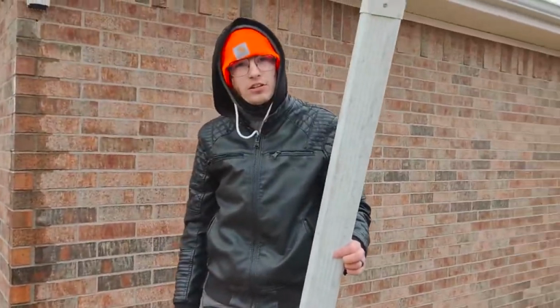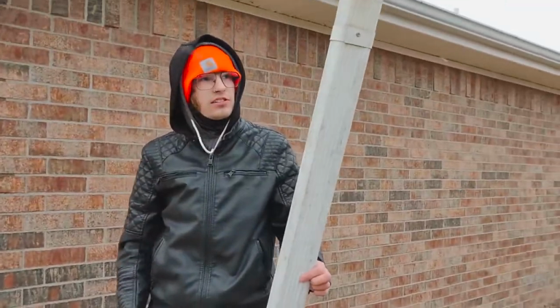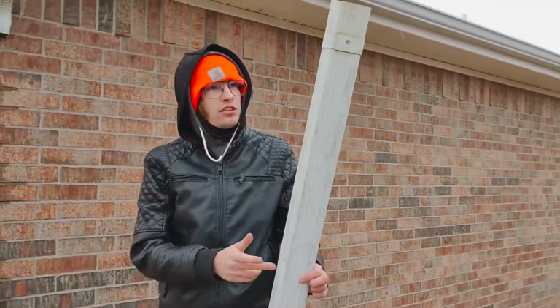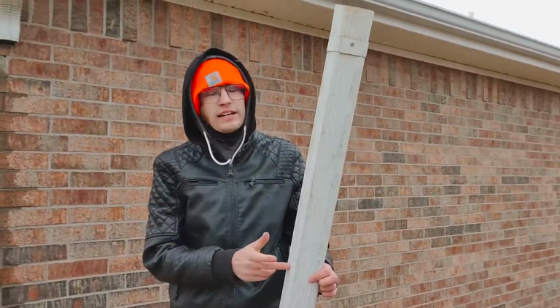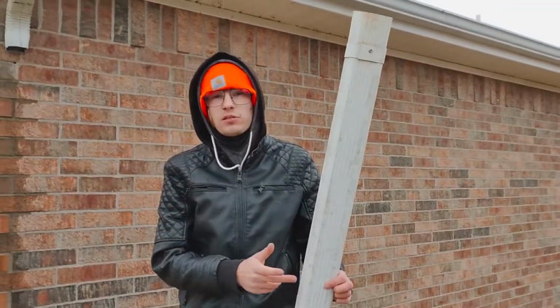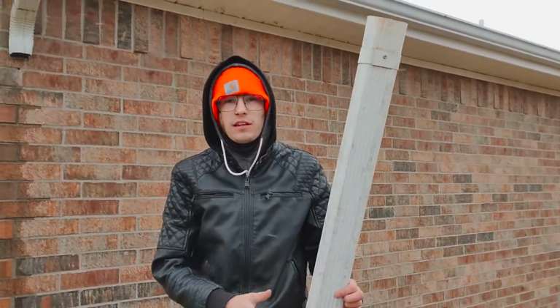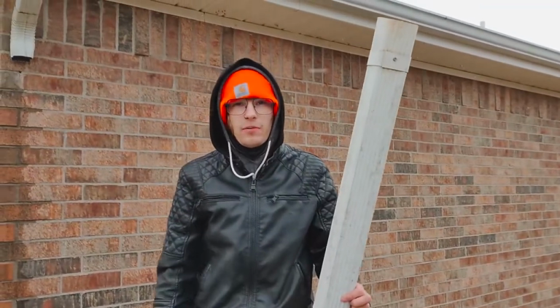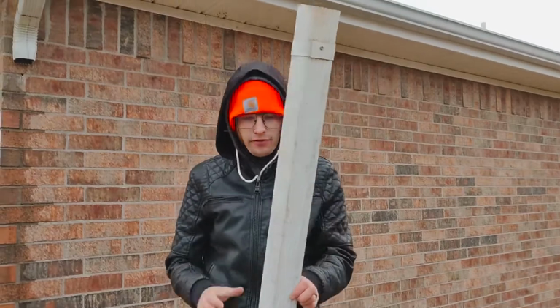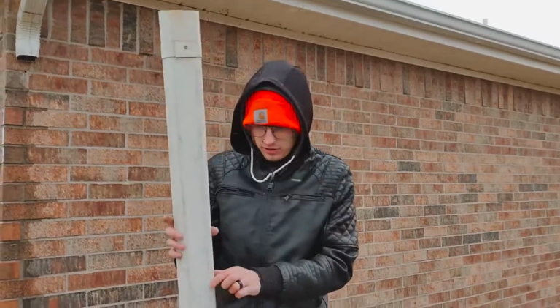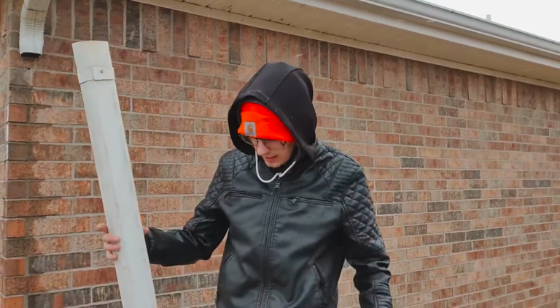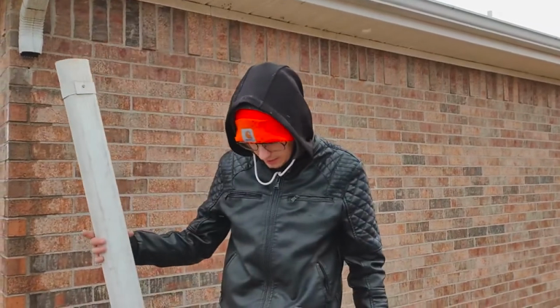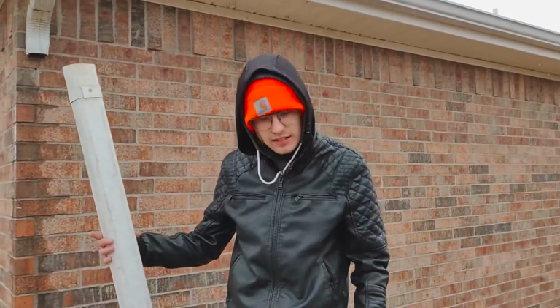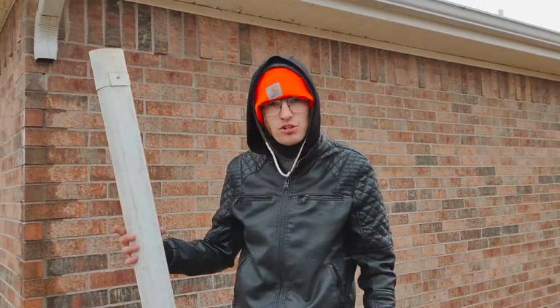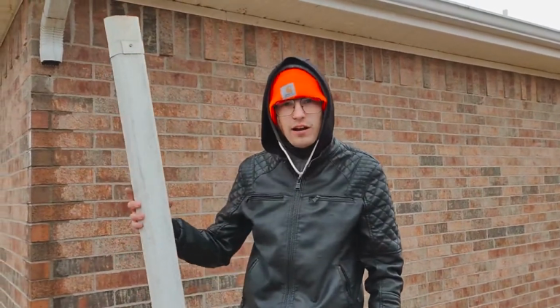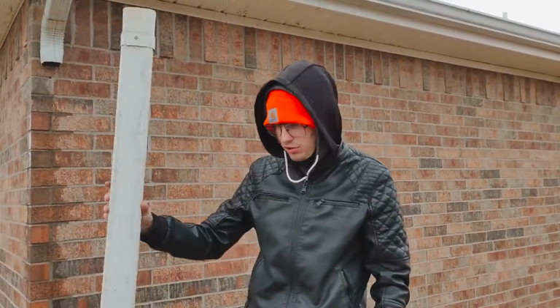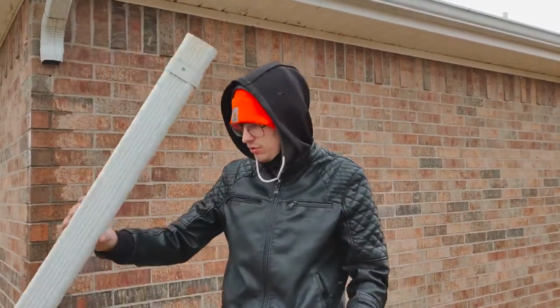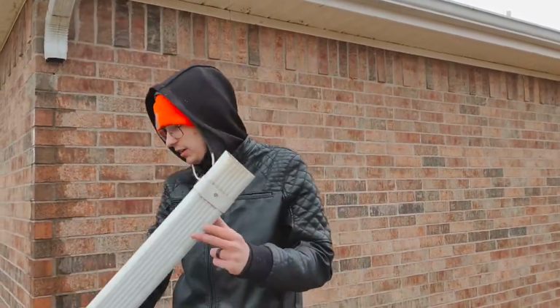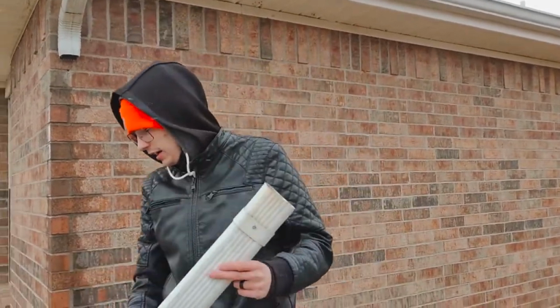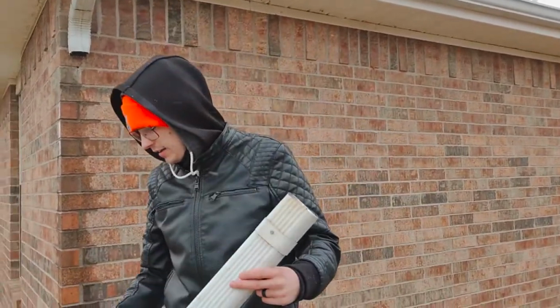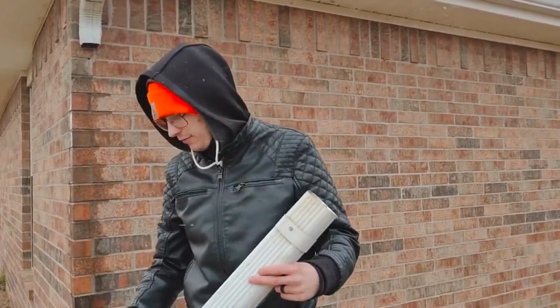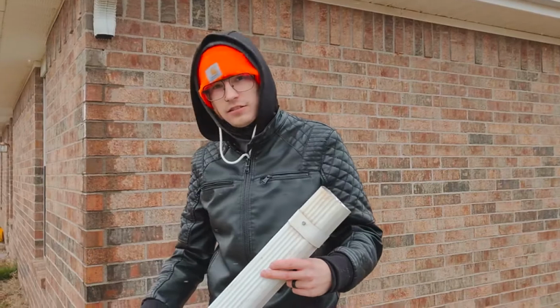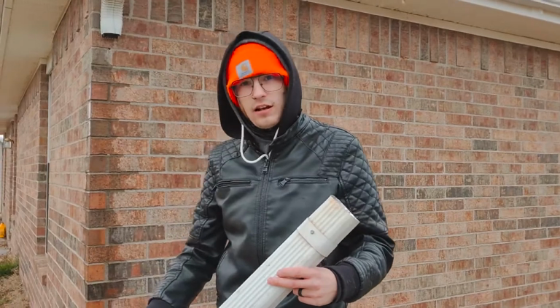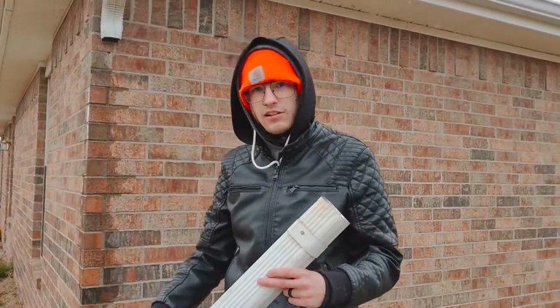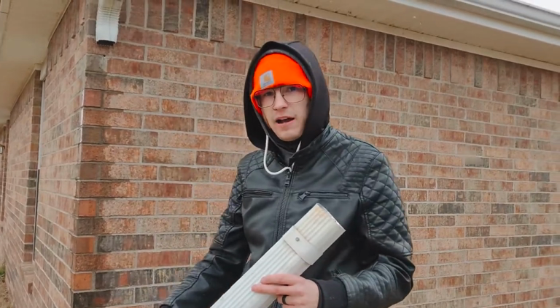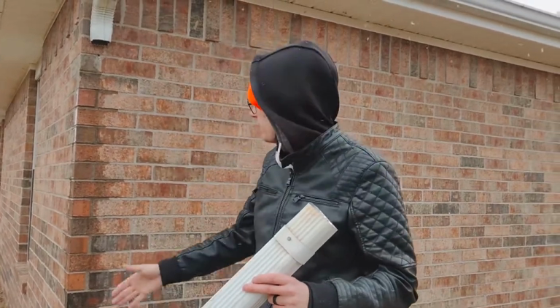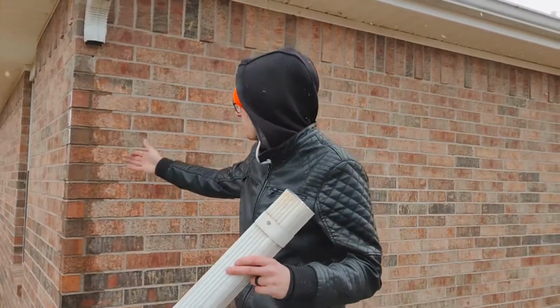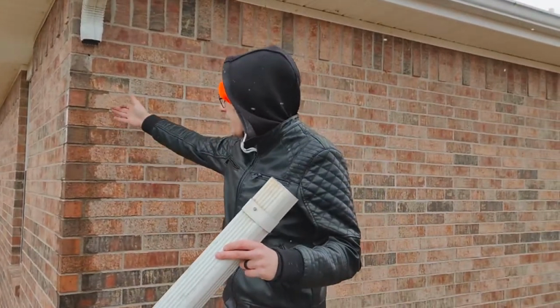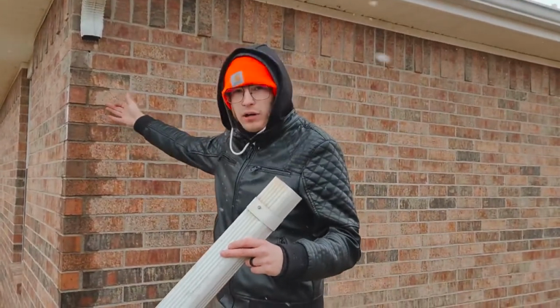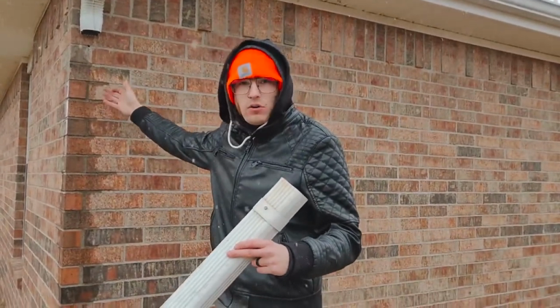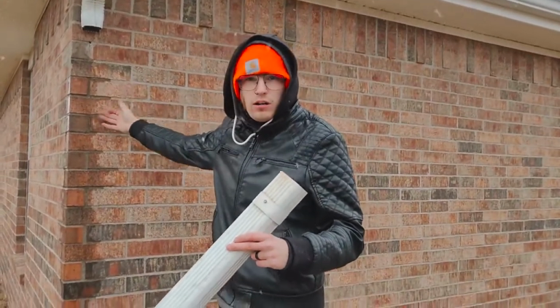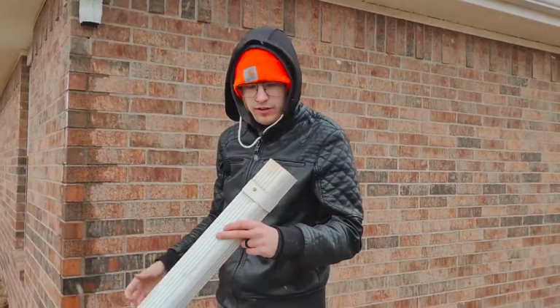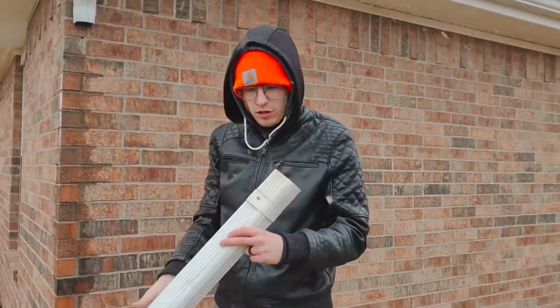So there's actually three downspouts that have come off. Today I'm going to teach you how to fasten a downspout to a brick or concrete wall.